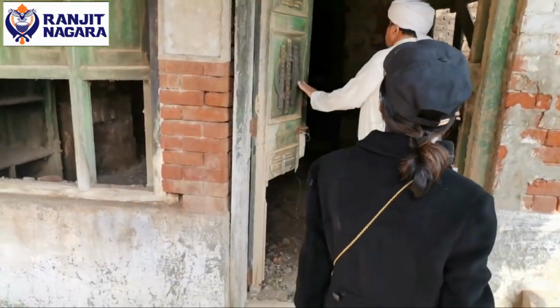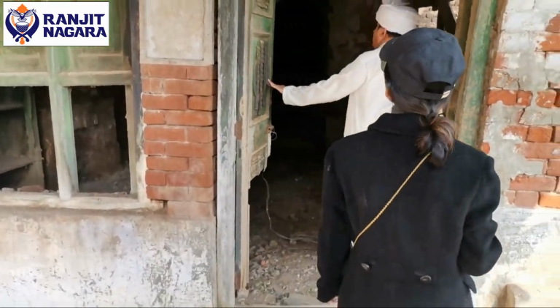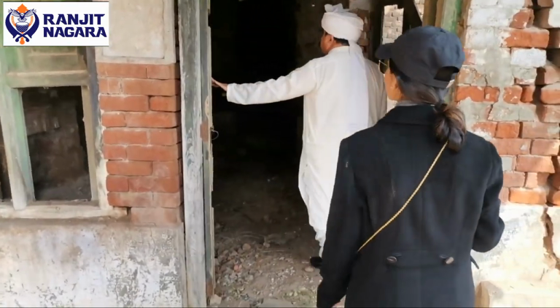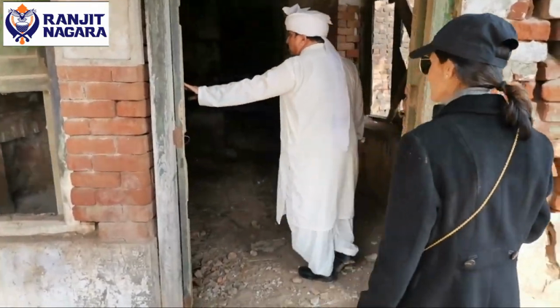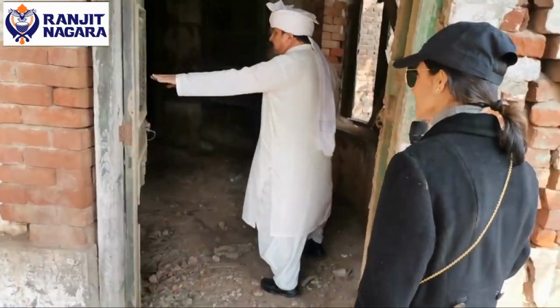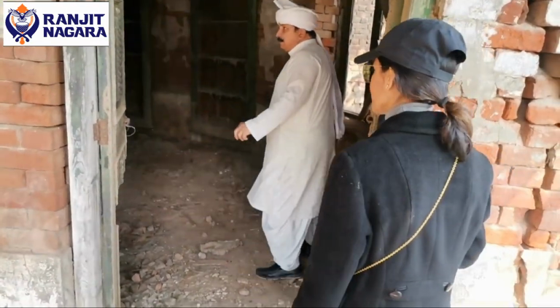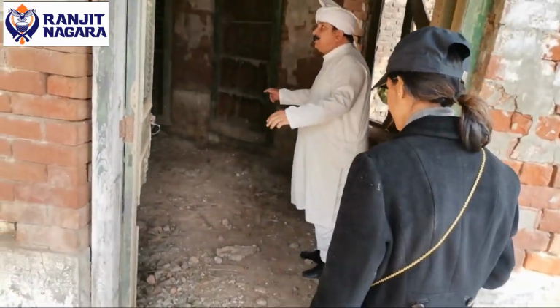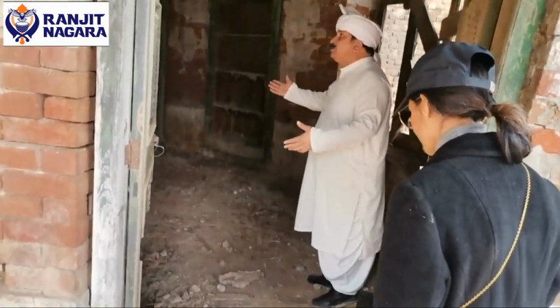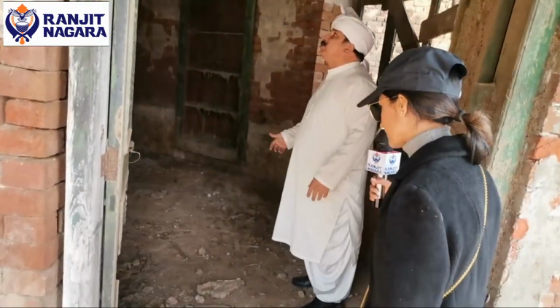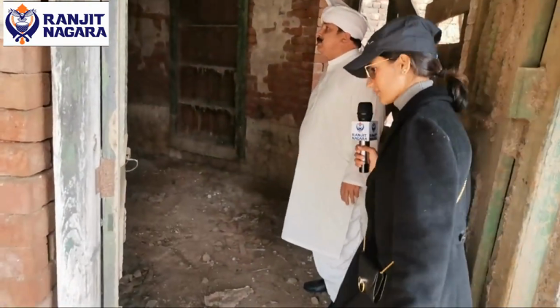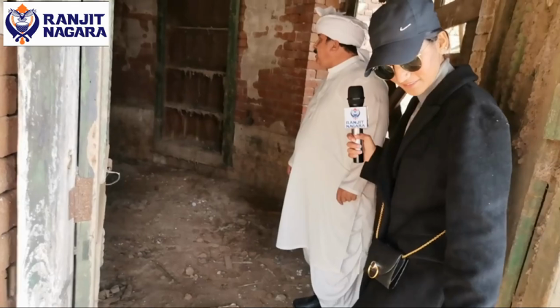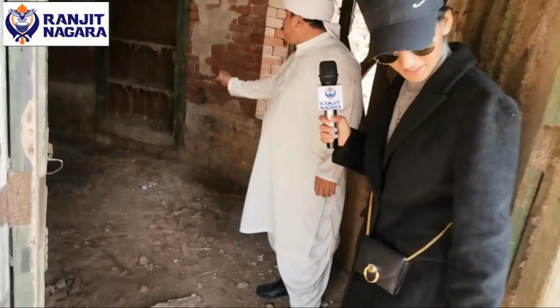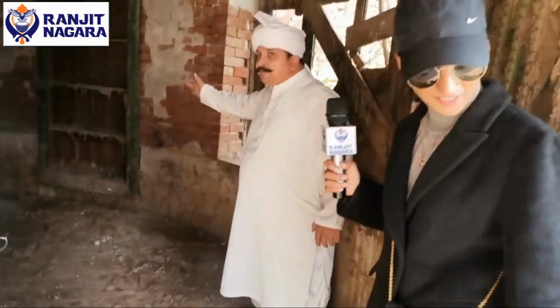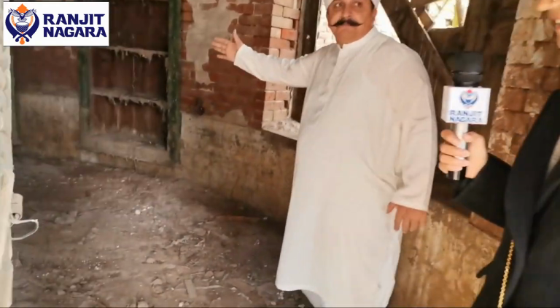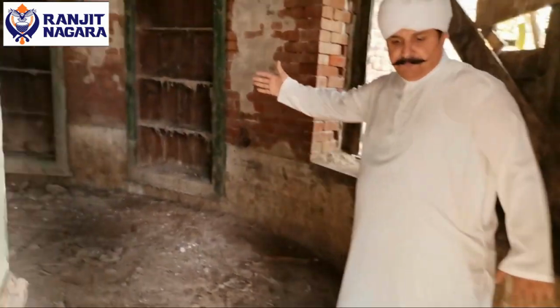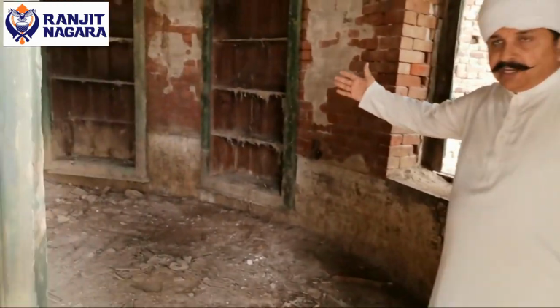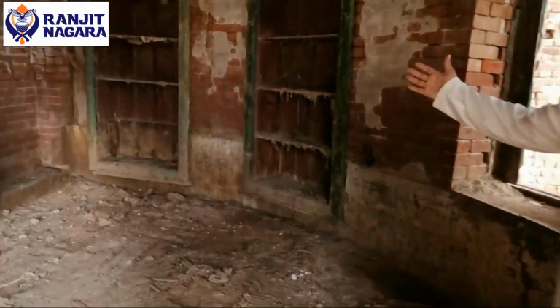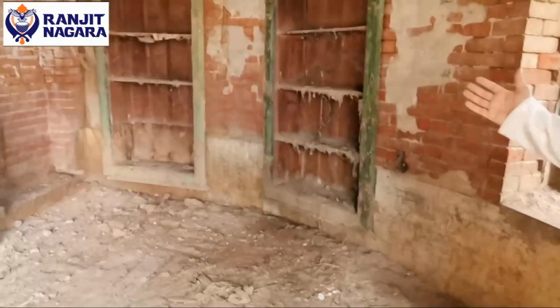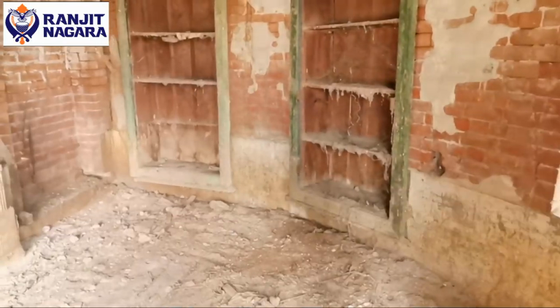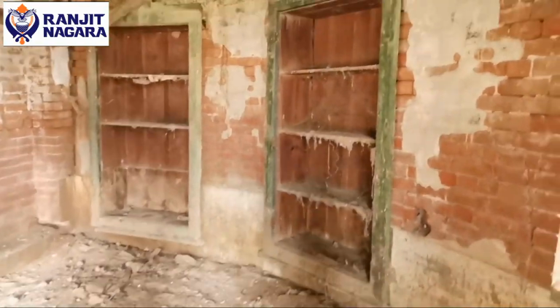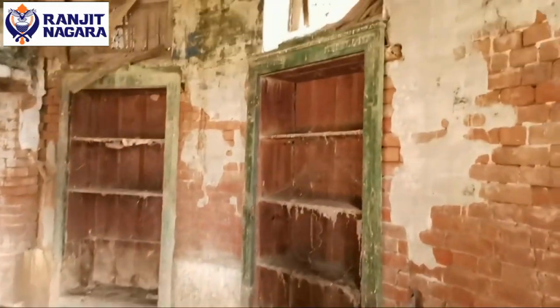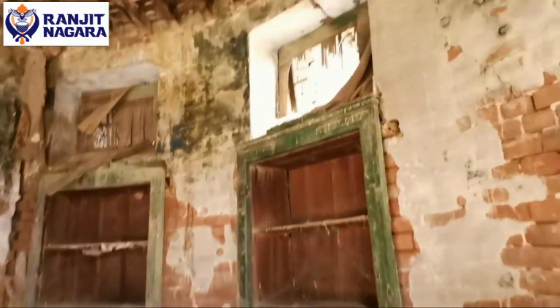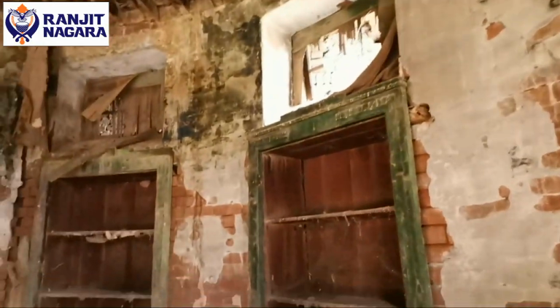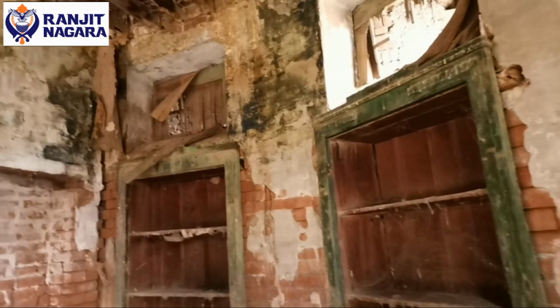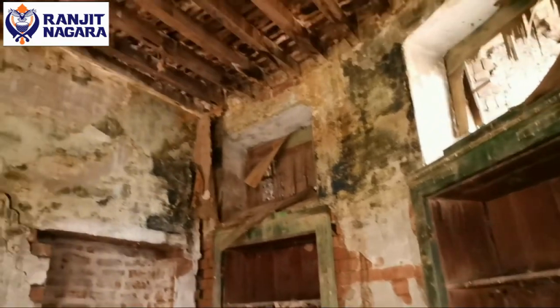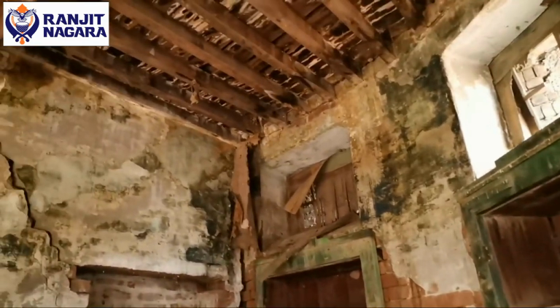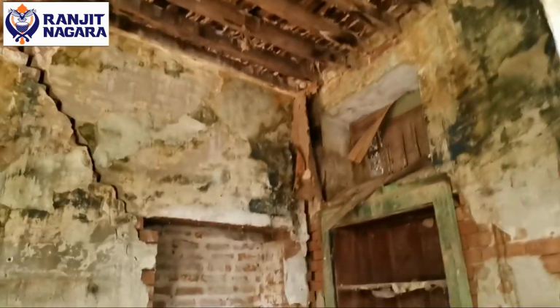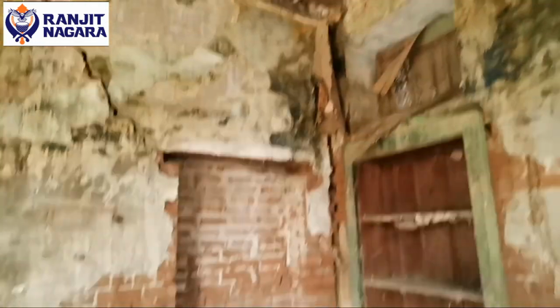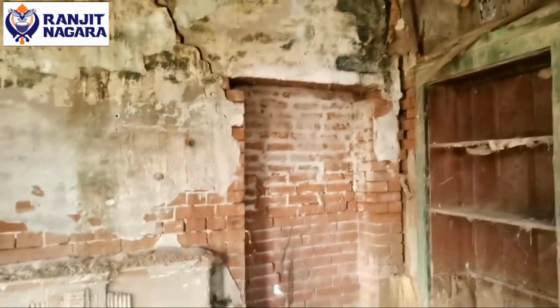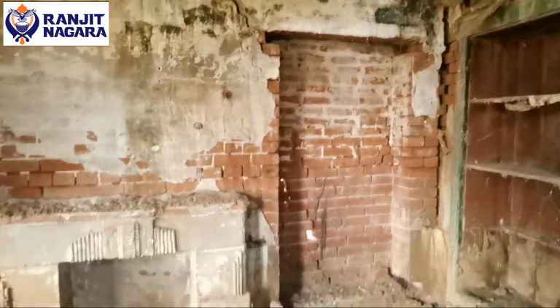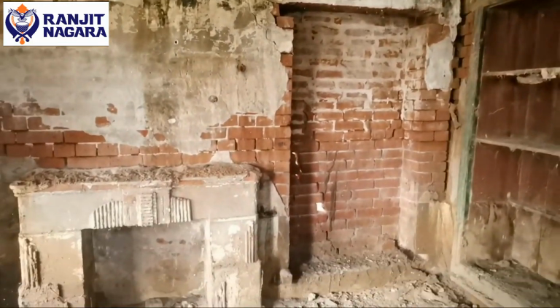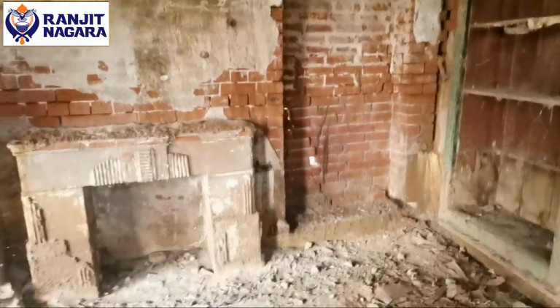I can see that it is very dangerous, so you can see it is in the middle of the building. Then you can build a building. The table is completely removed.